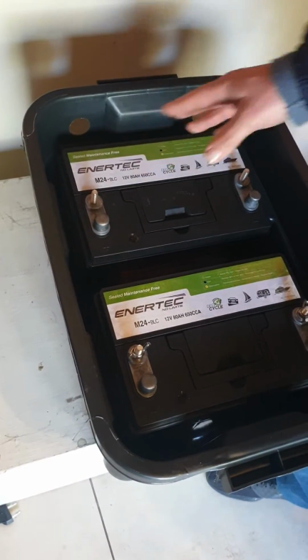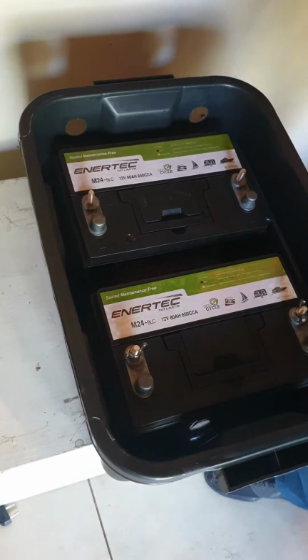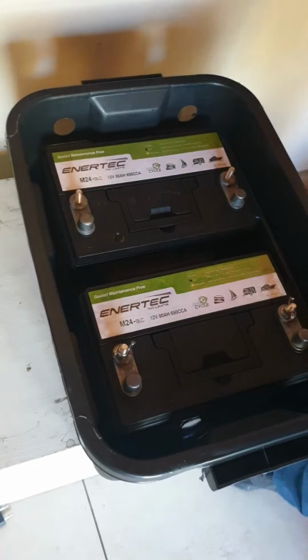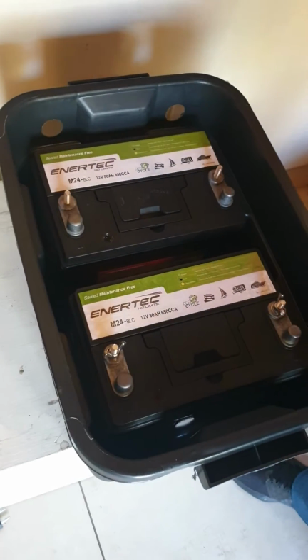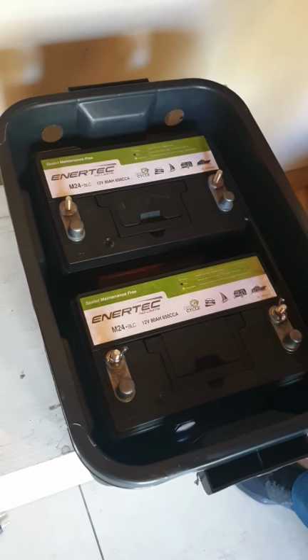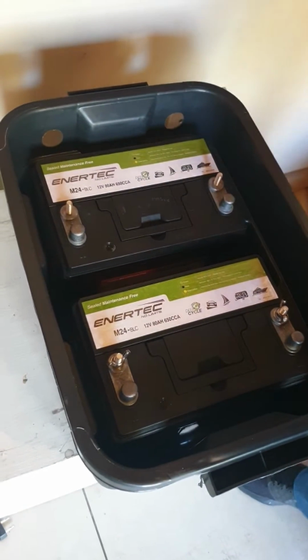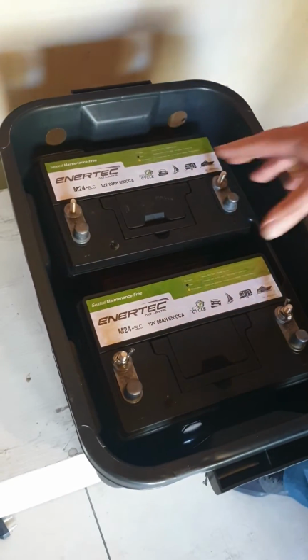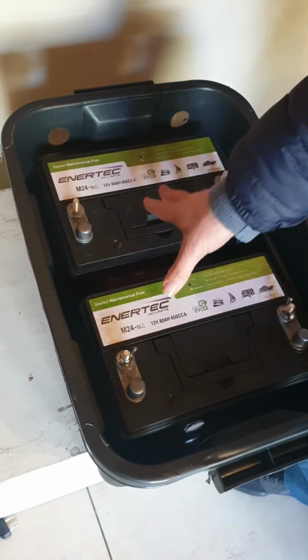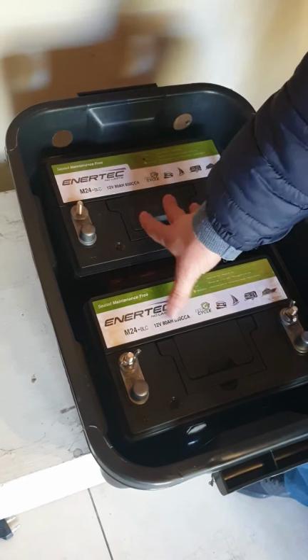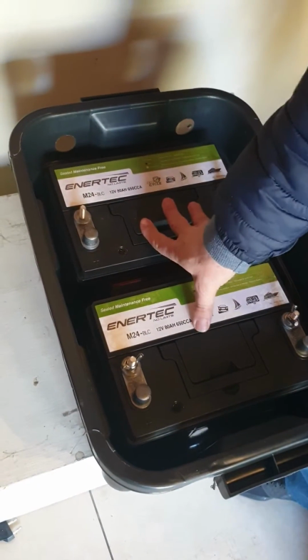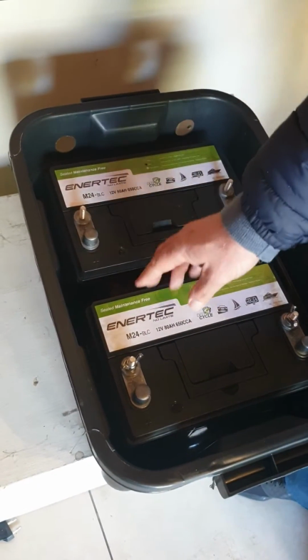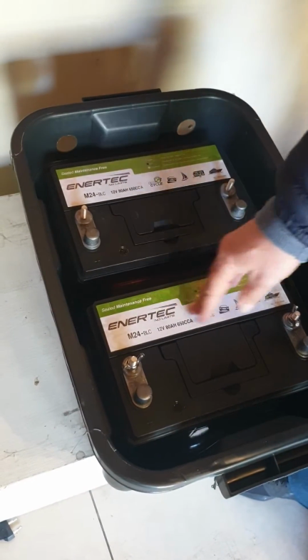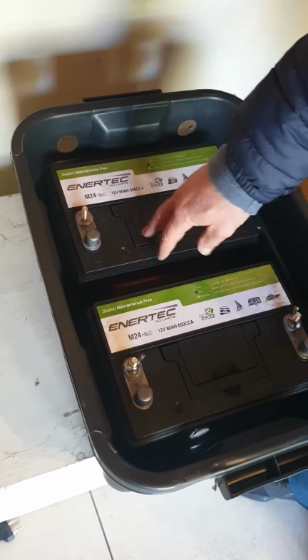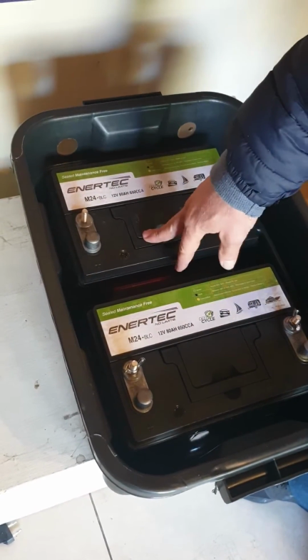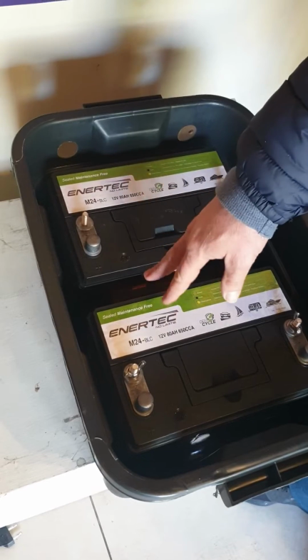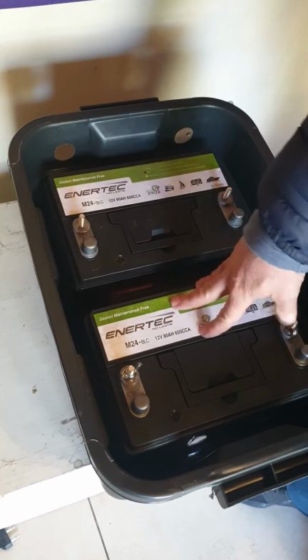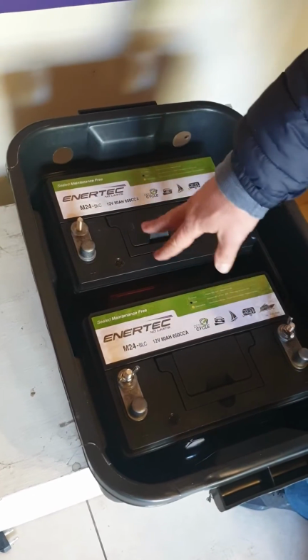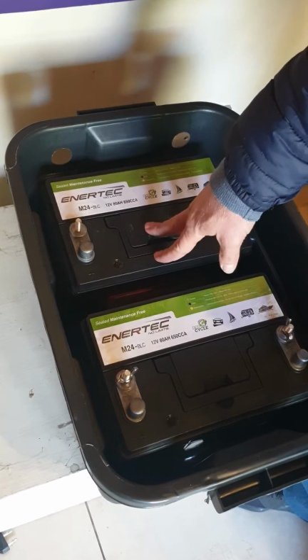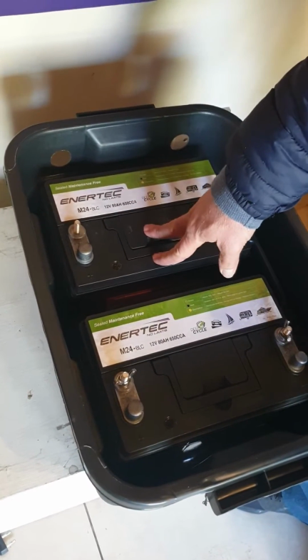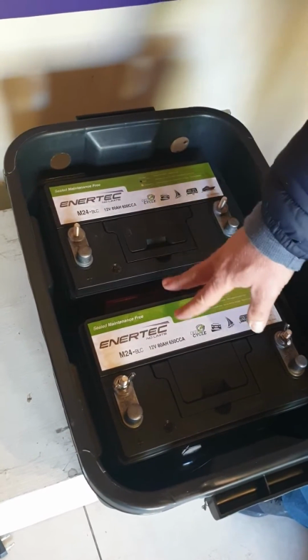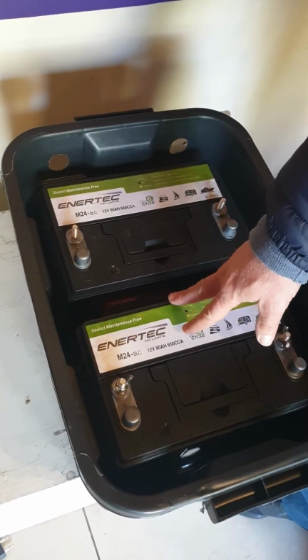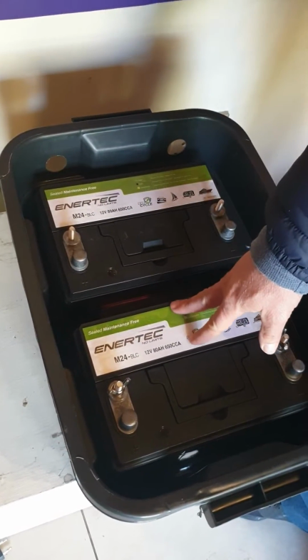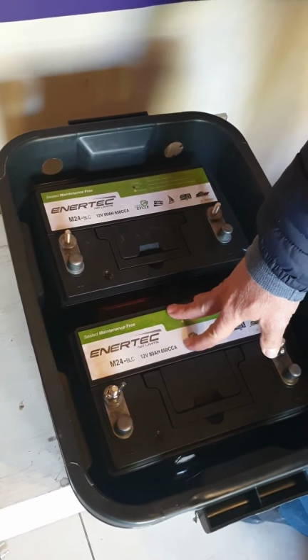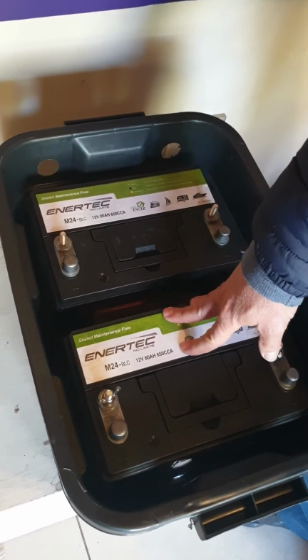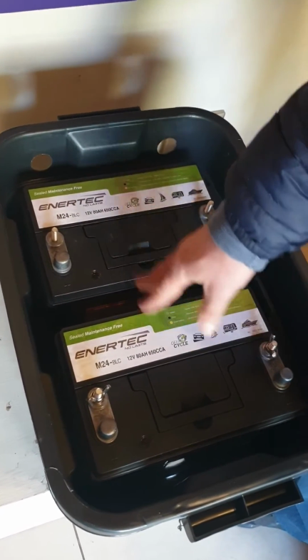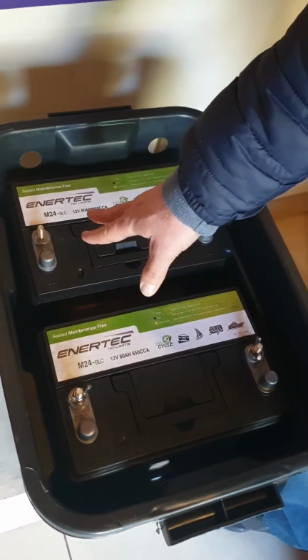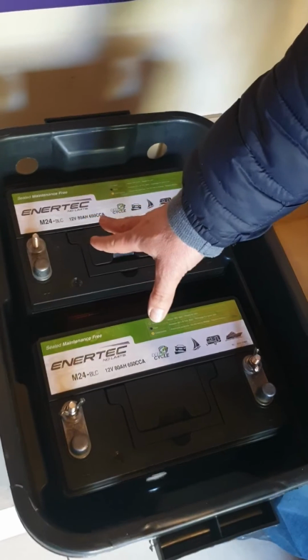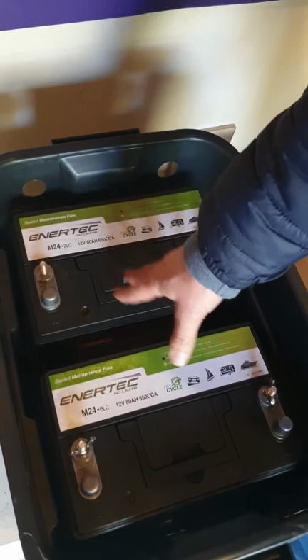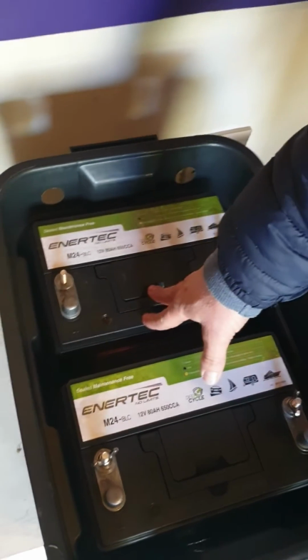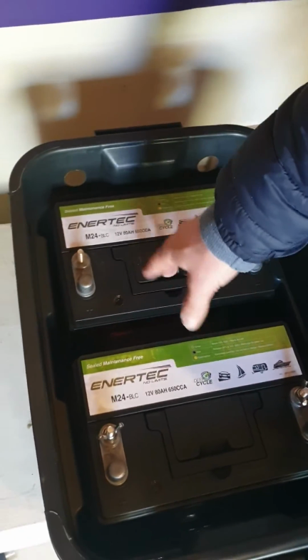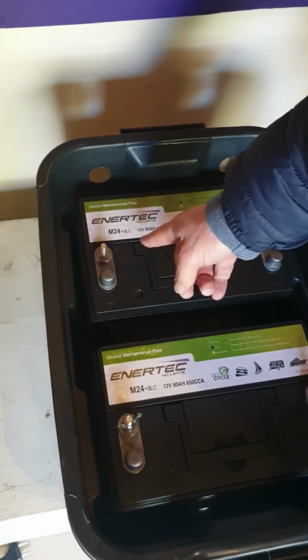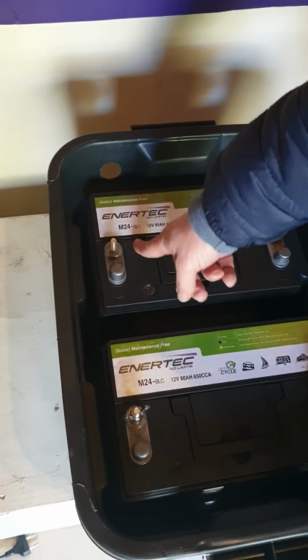Because it's a 12 volt system, I cannot go and put them in series, because putting the batteries in series means you've got to add the voltages, which will give you 24 volts. But we want to stay at 12 volts, so we do them in parallel.